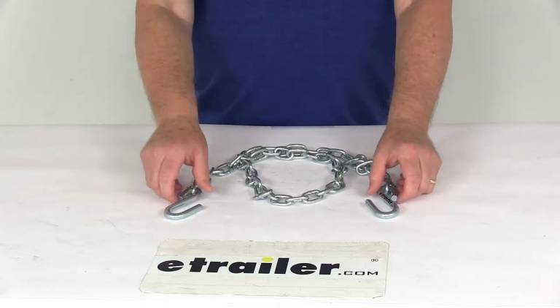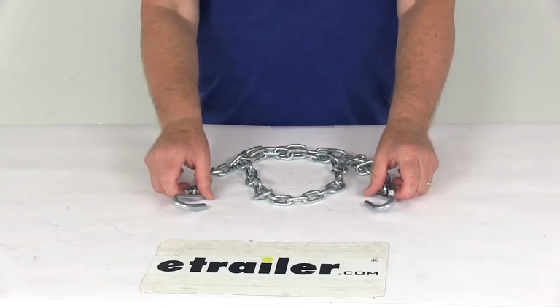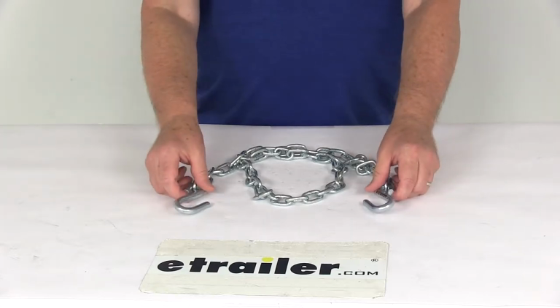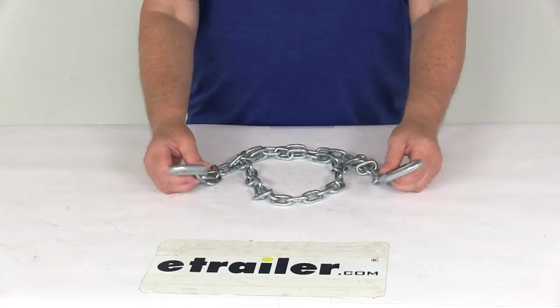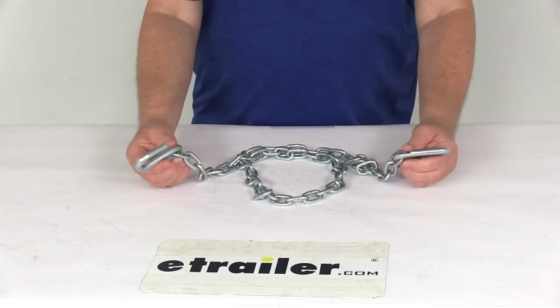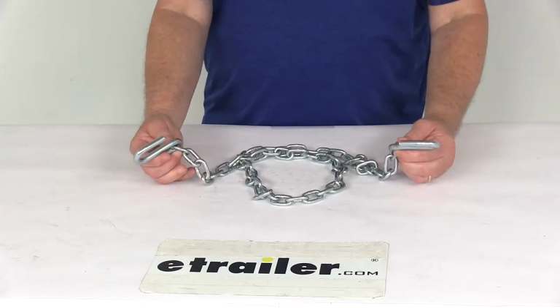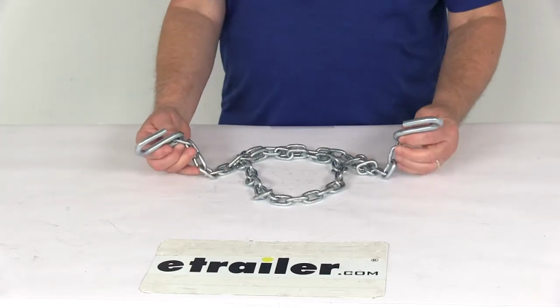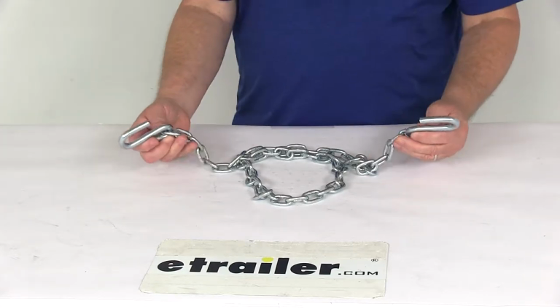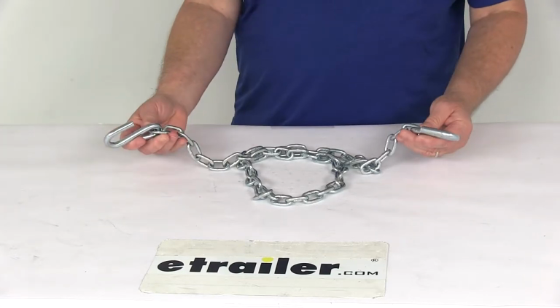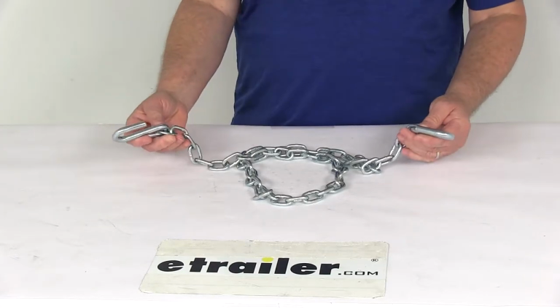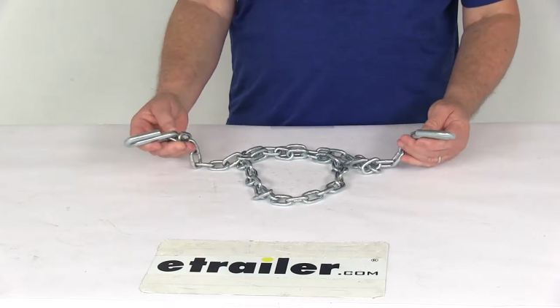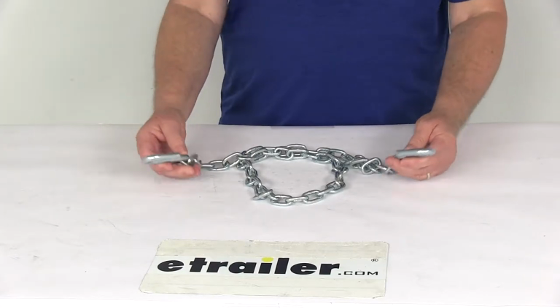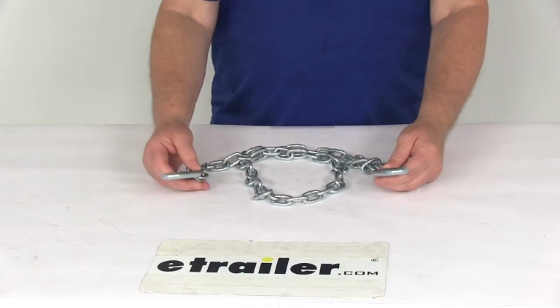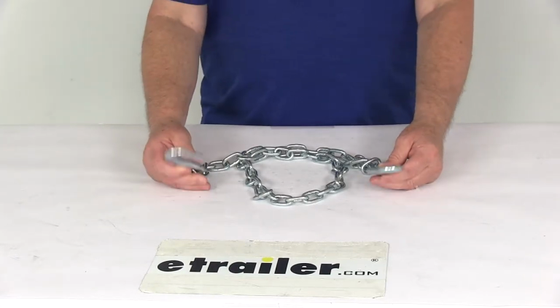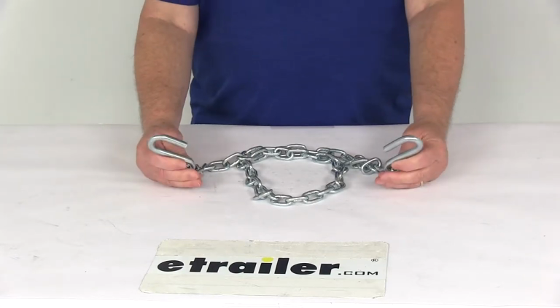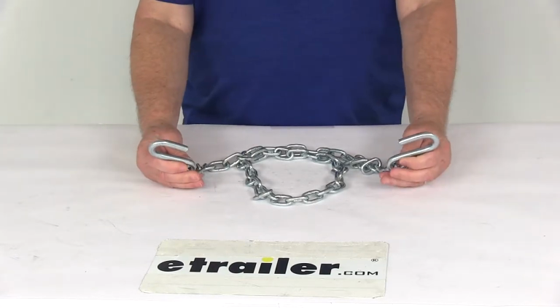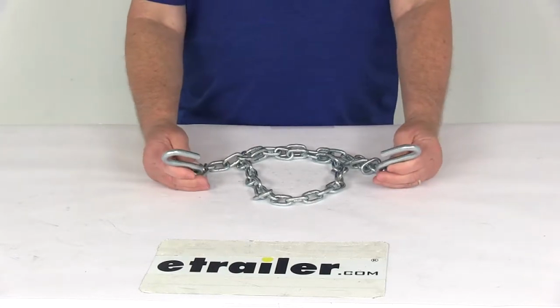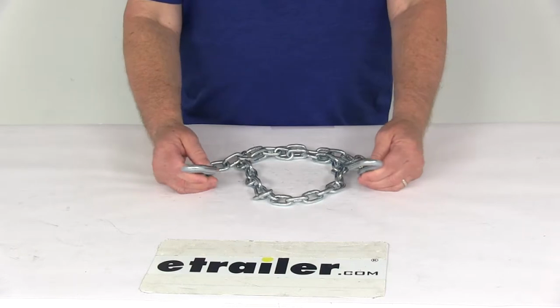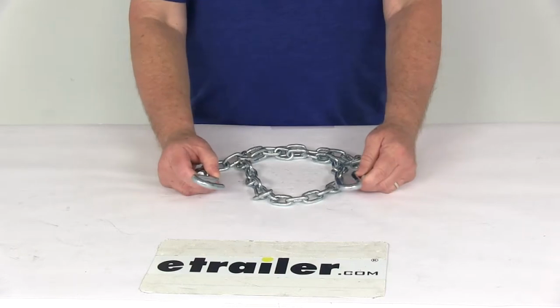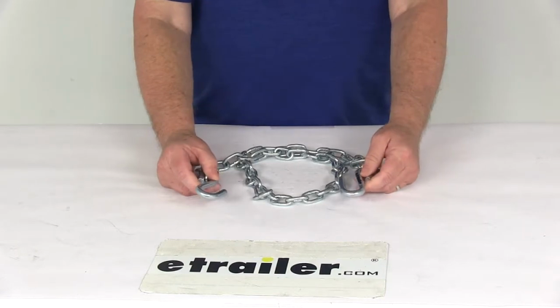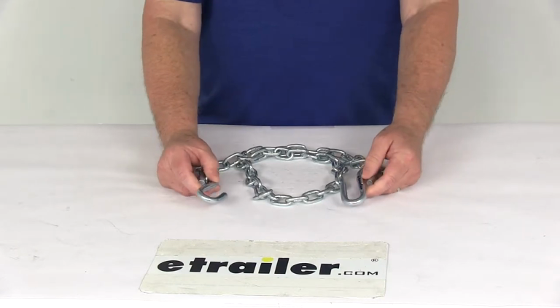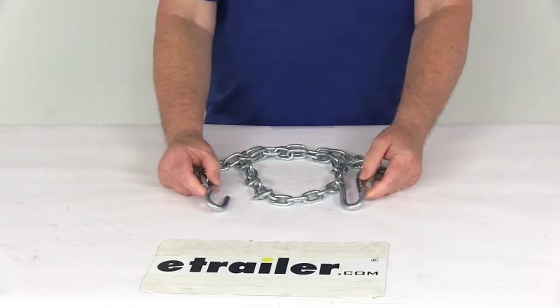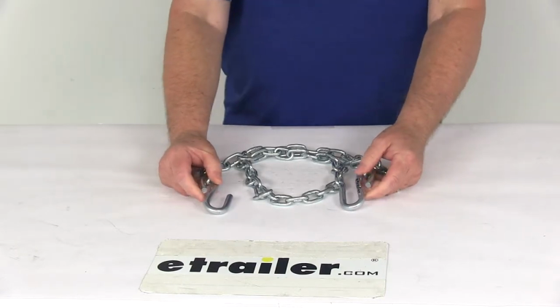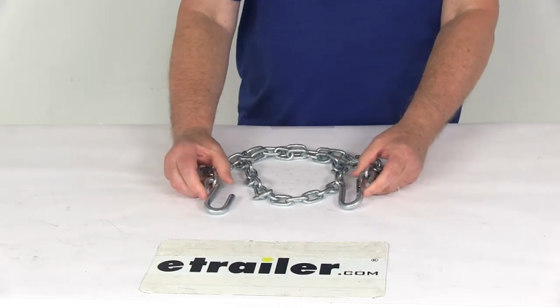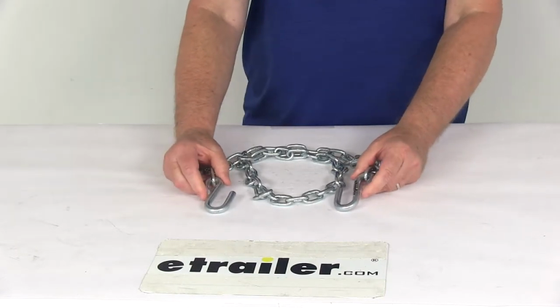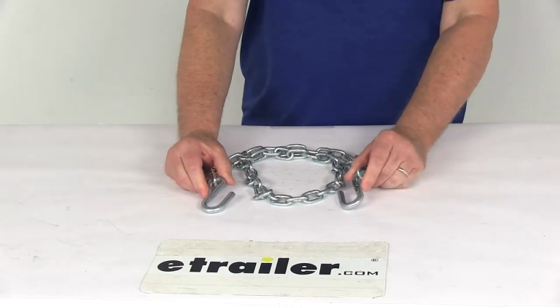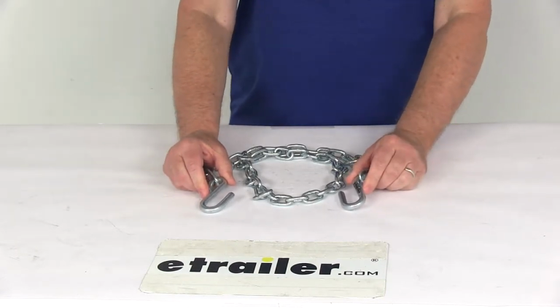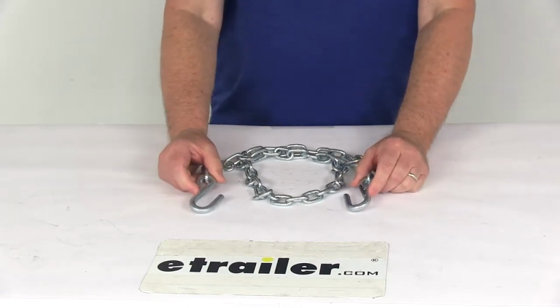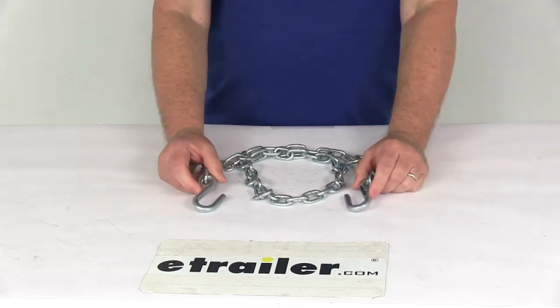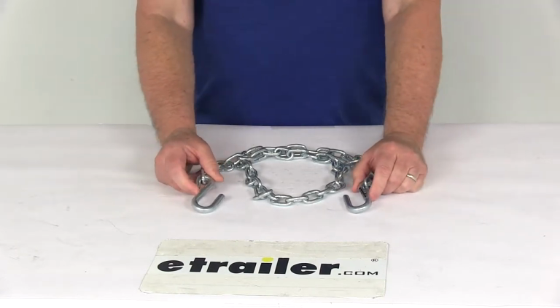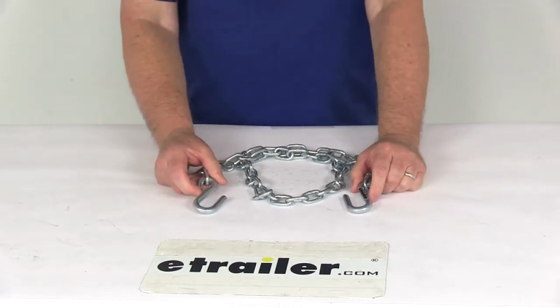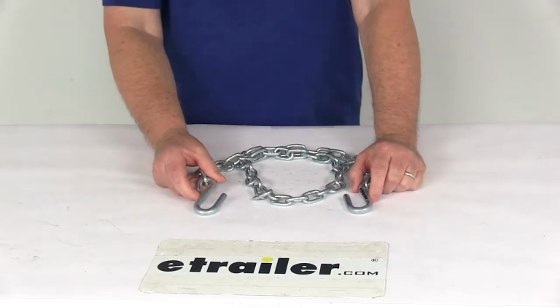Today we're going to take a look at the Titan Chain 48-inch Long Safety Chain with S-Hooks. It has a 3,000-pound capacity and is for a quantity of one chain.